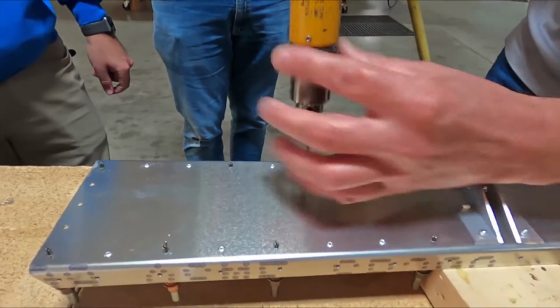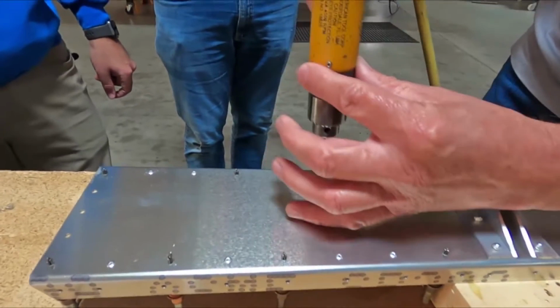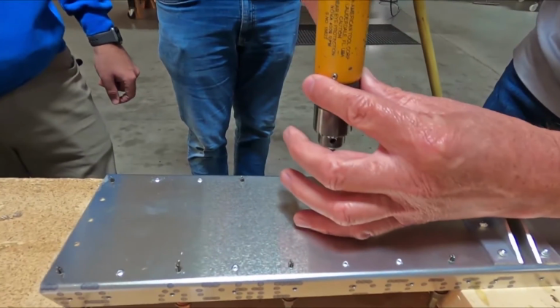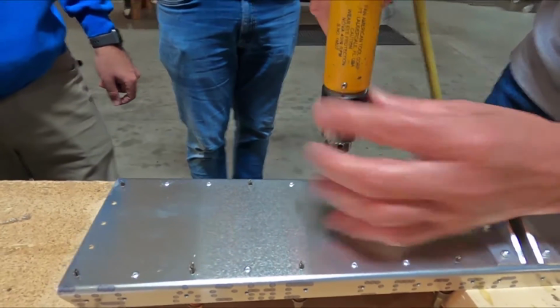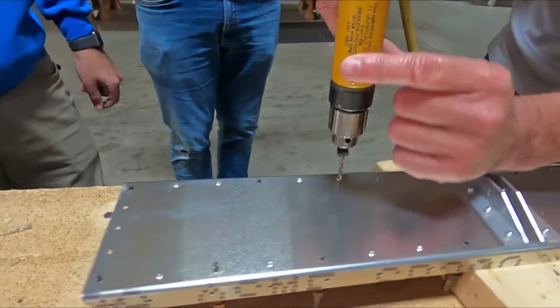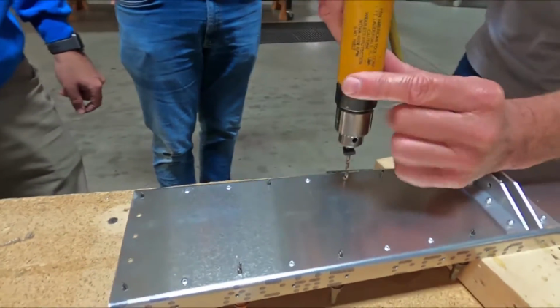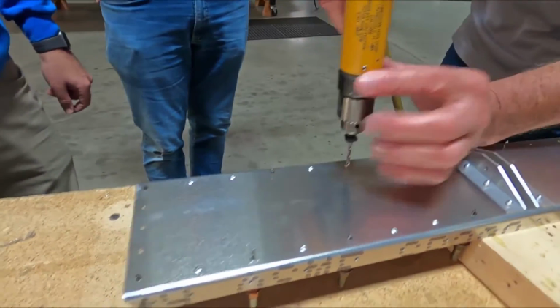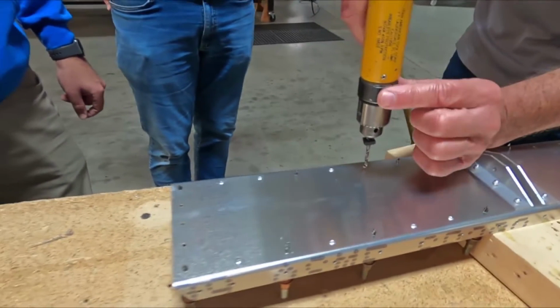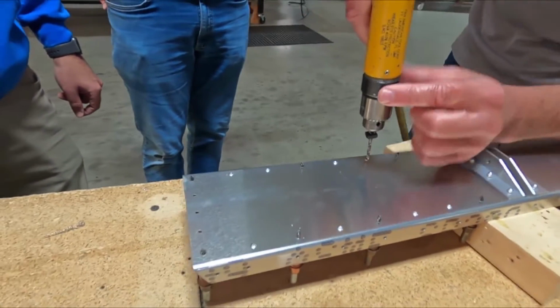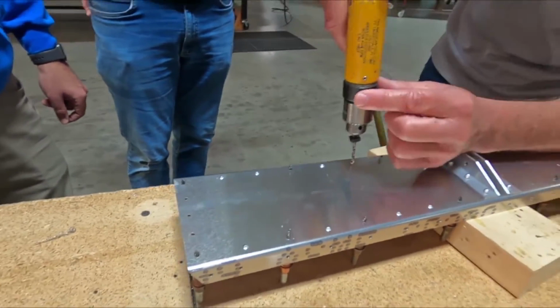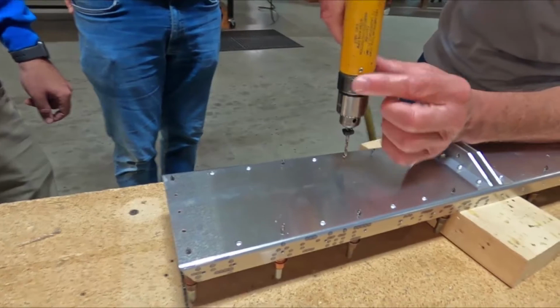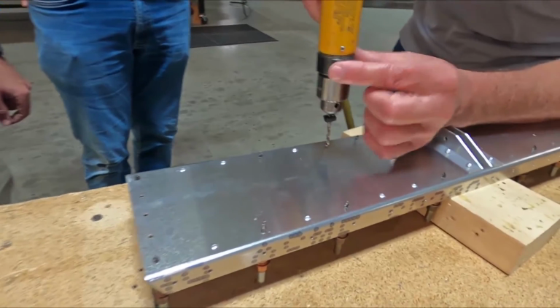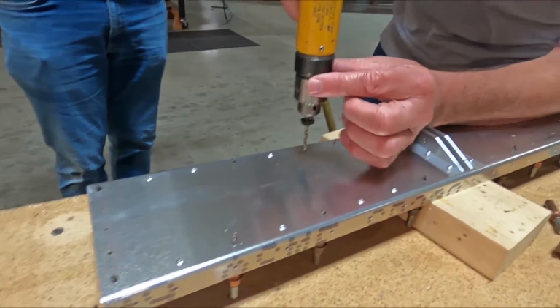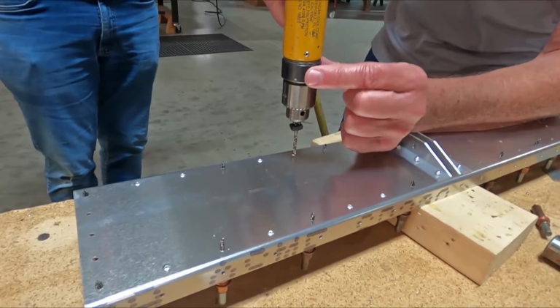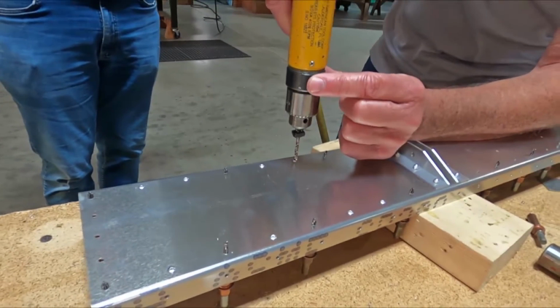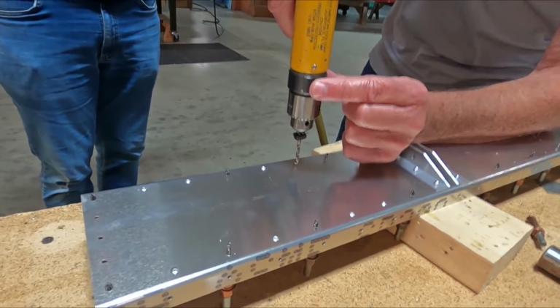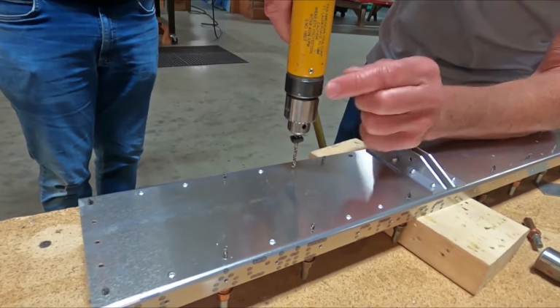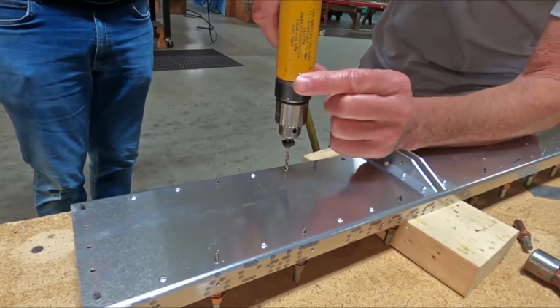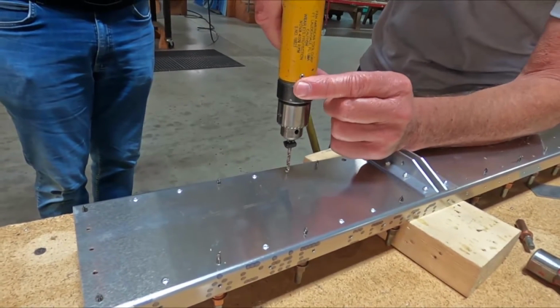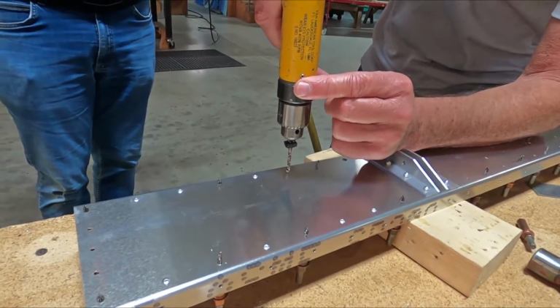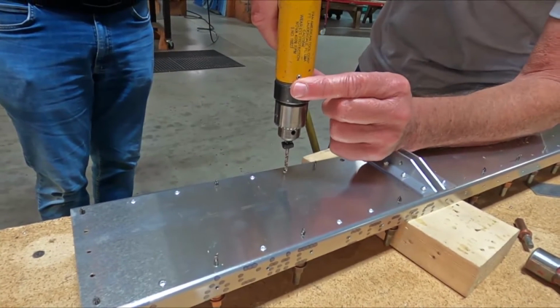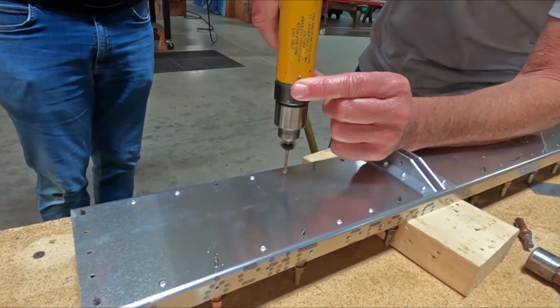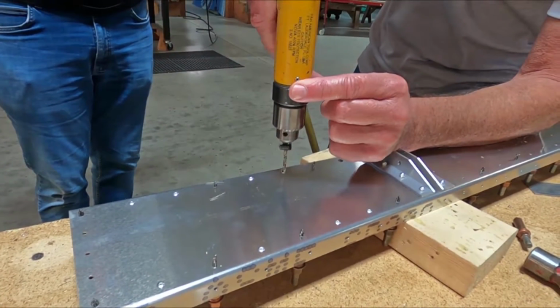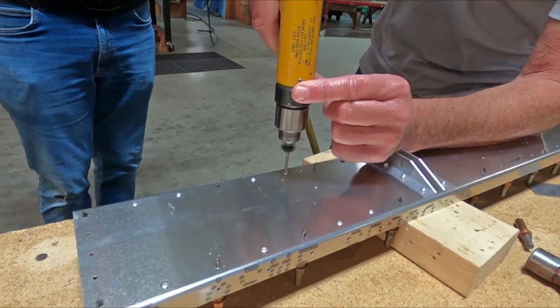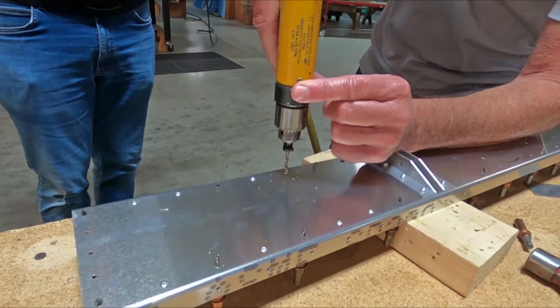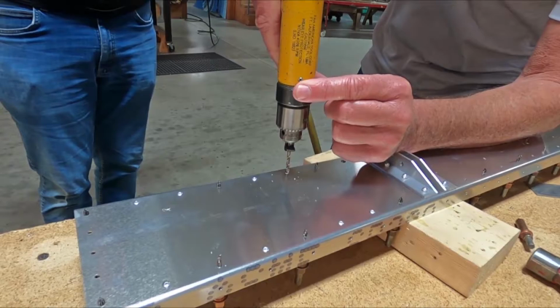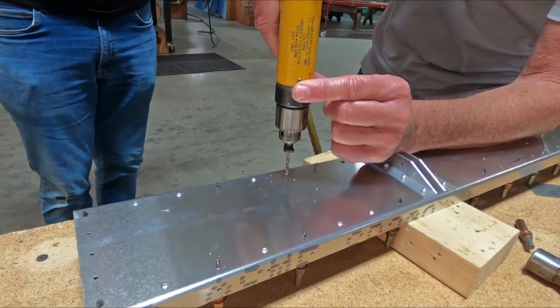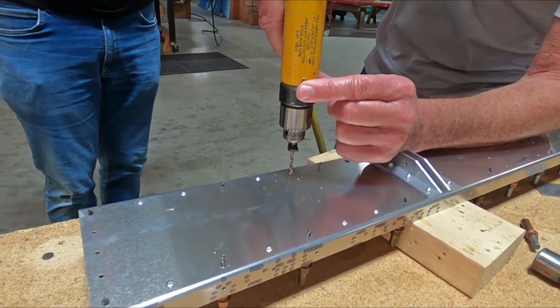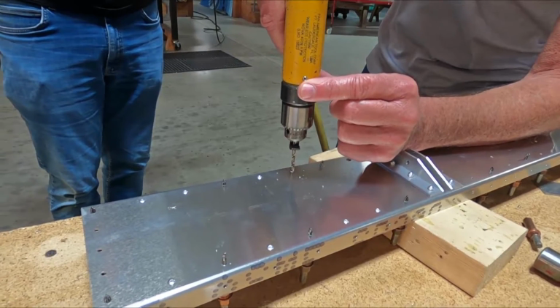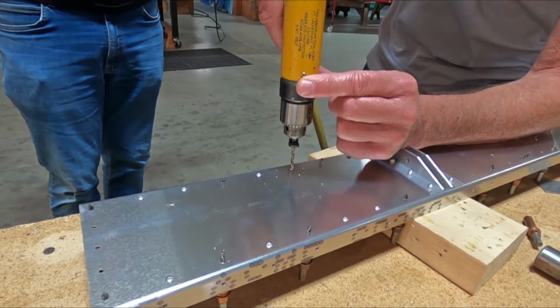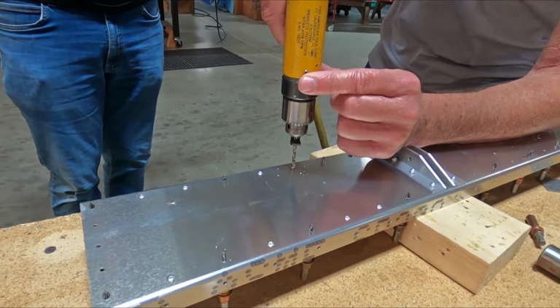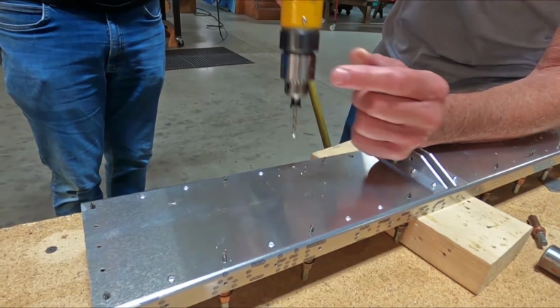What I like to do is support my drill with my hand, keep it nice and perpendicular to the aircraft surface, and use a couple of short bursts on the trigger to center it.